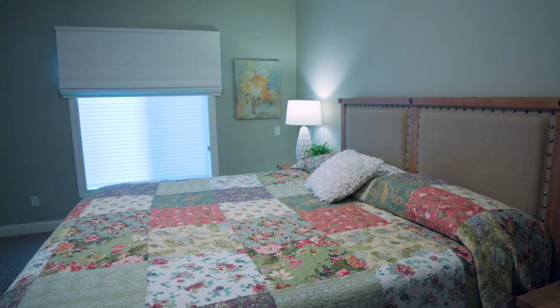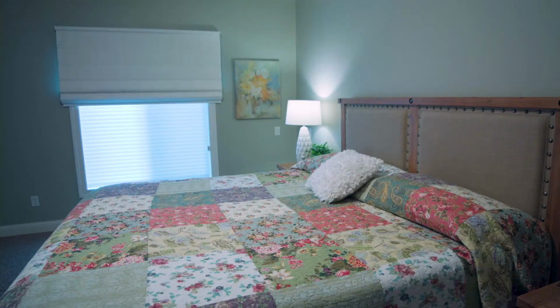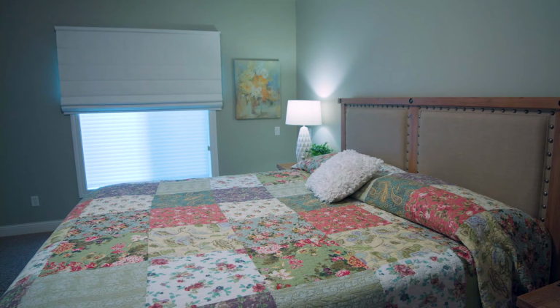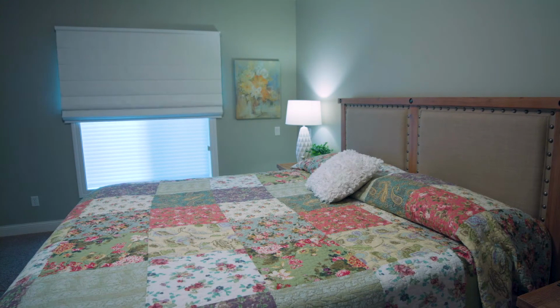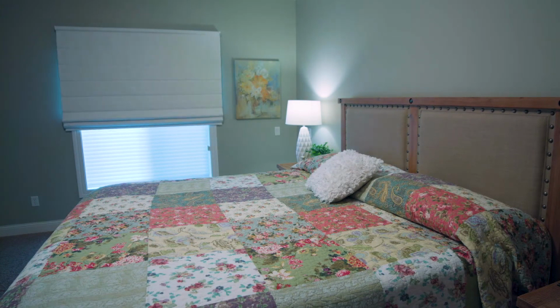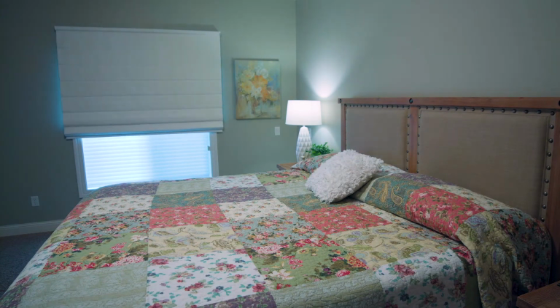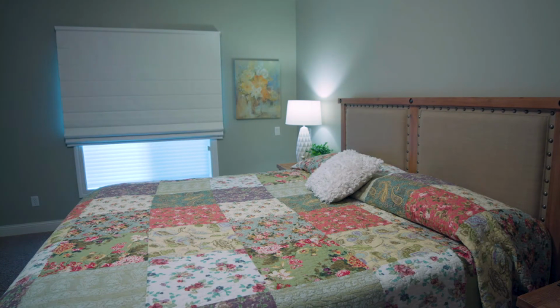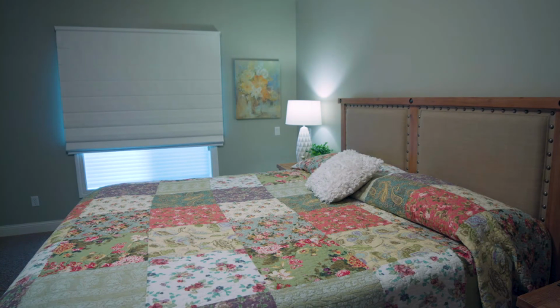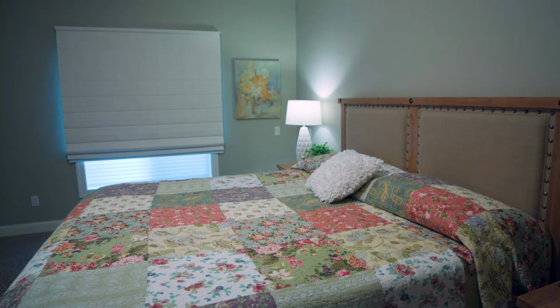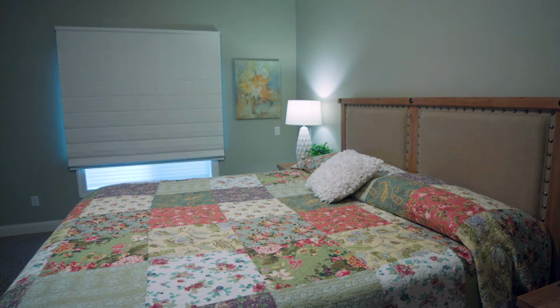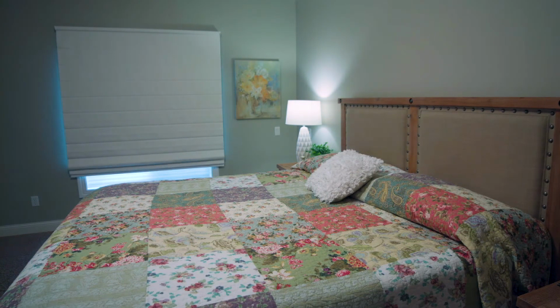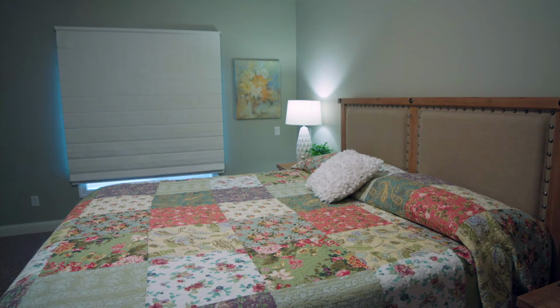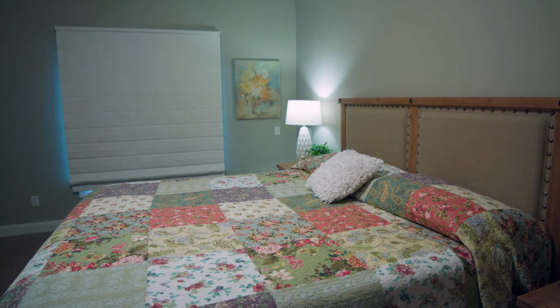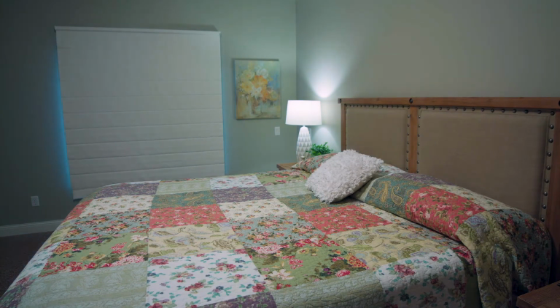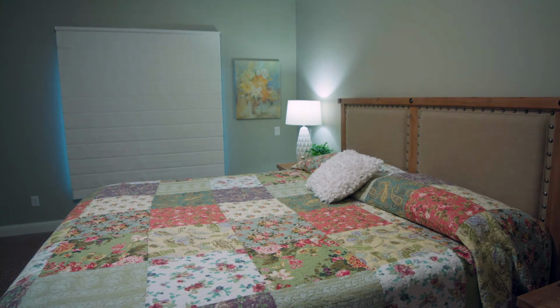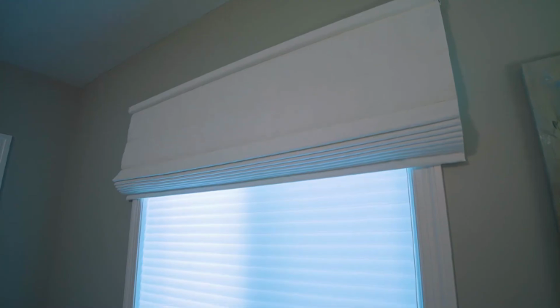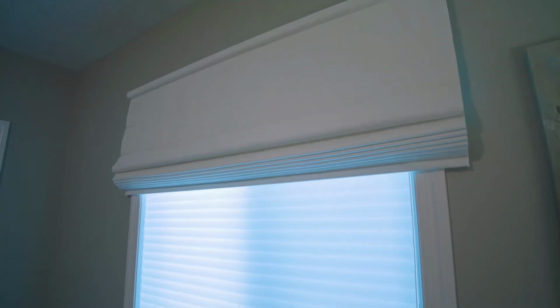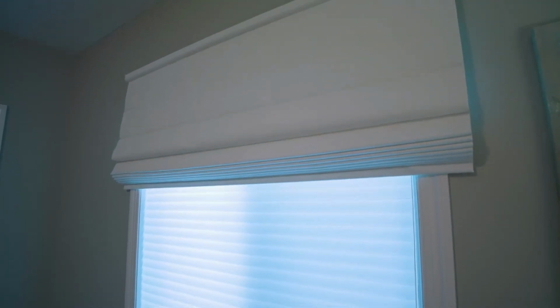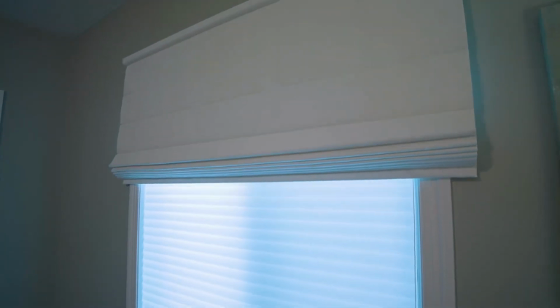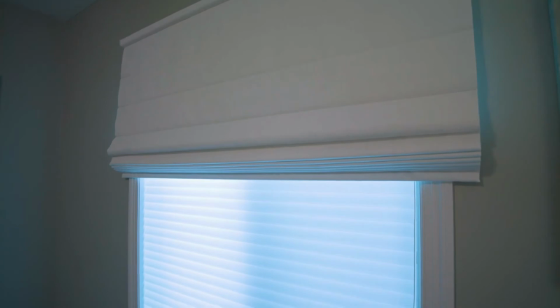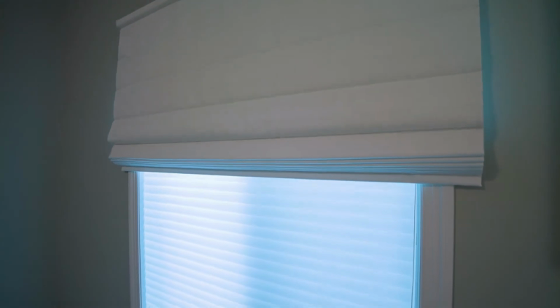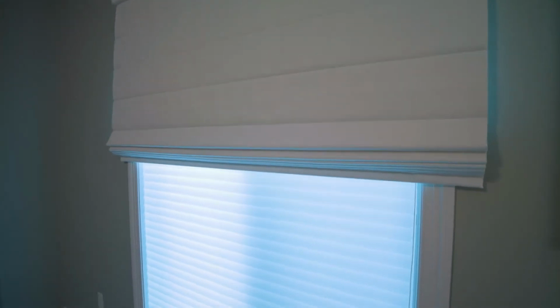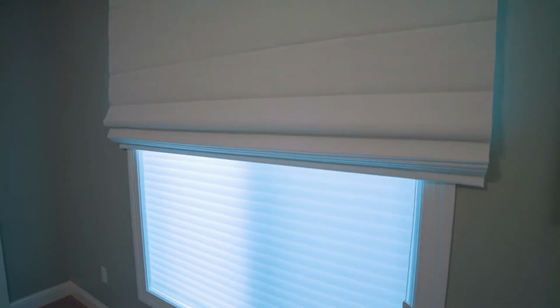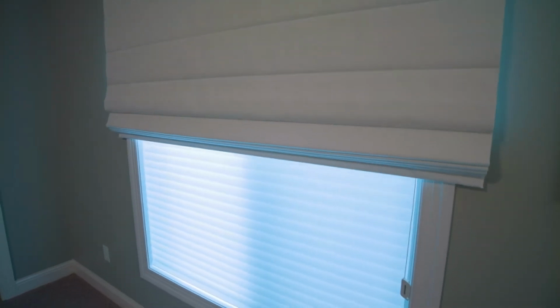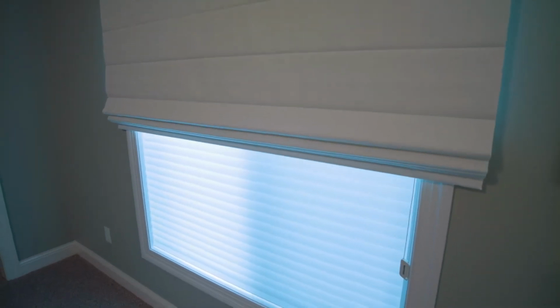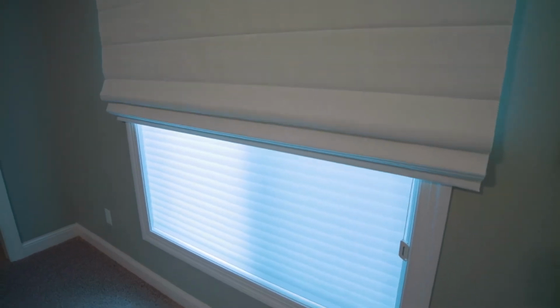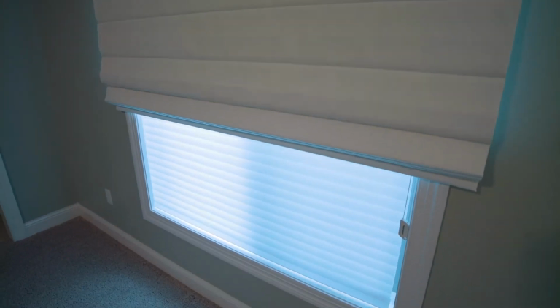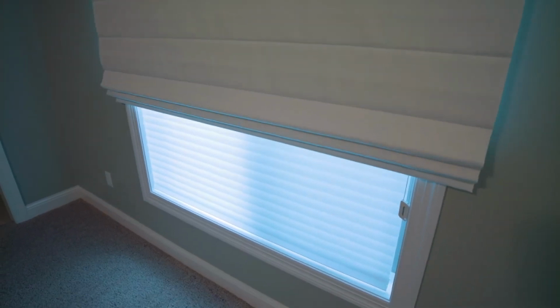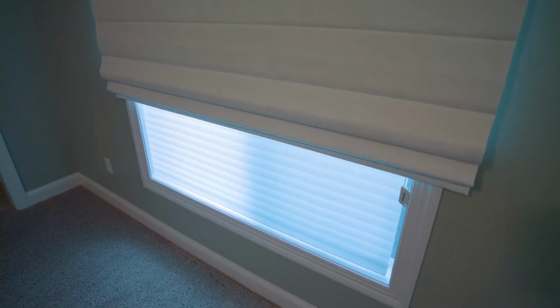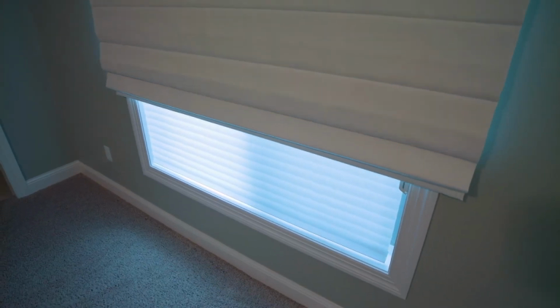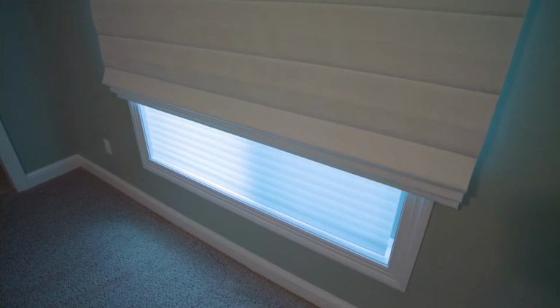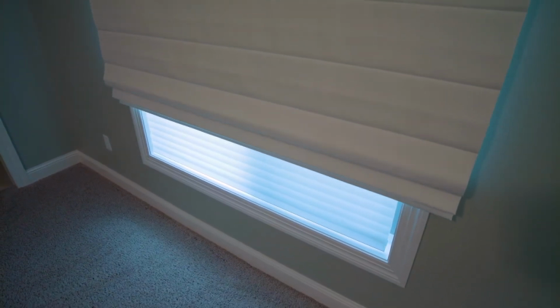In the lower level bedrooms we also added Design Studio Roman shades to provide a complete room darkening effect, but still have a nice soft elegant feel to the bedrooms.